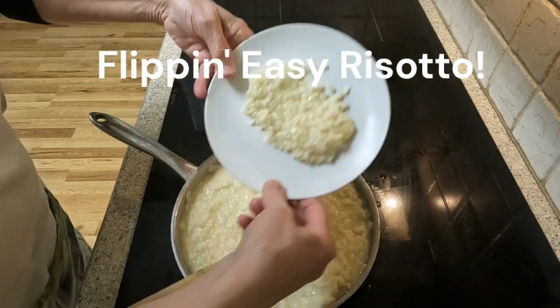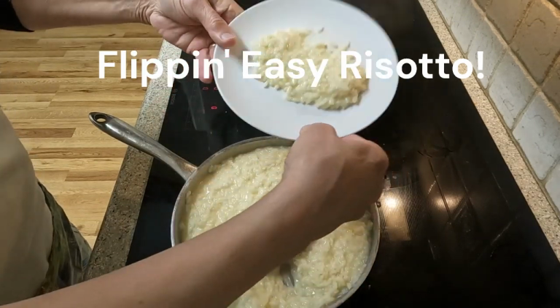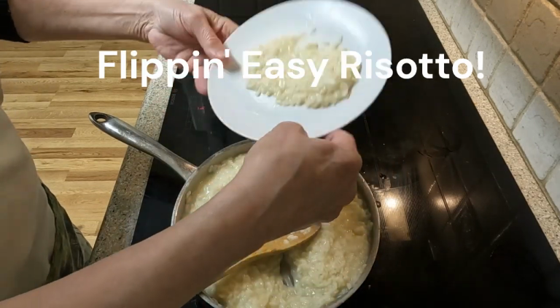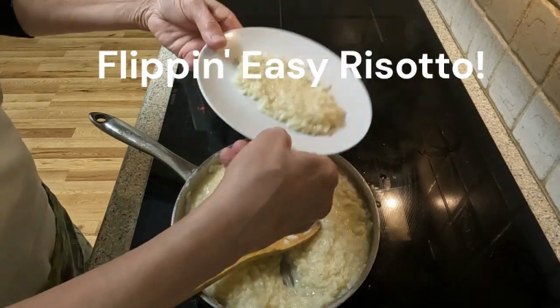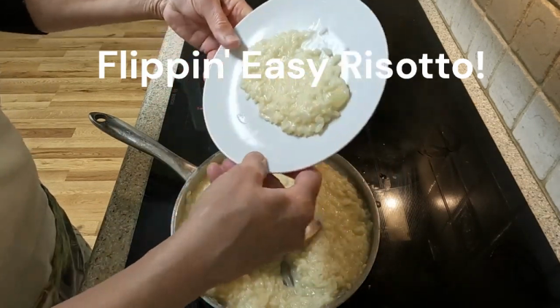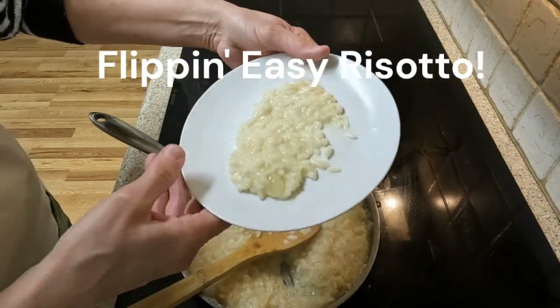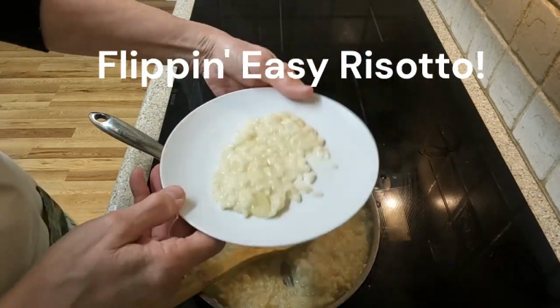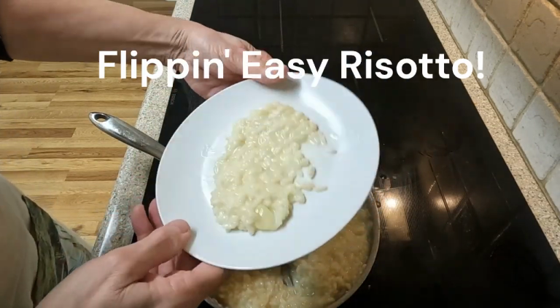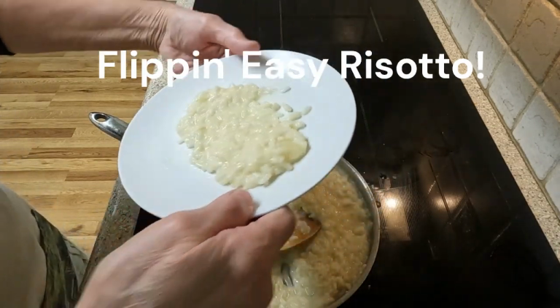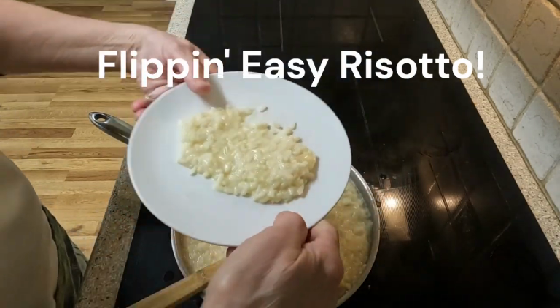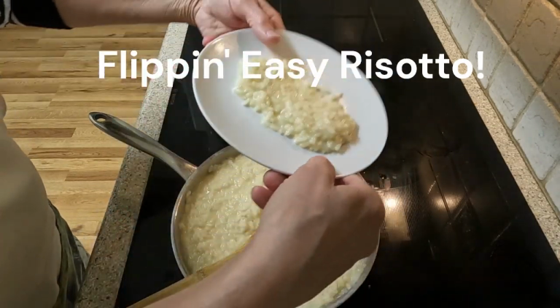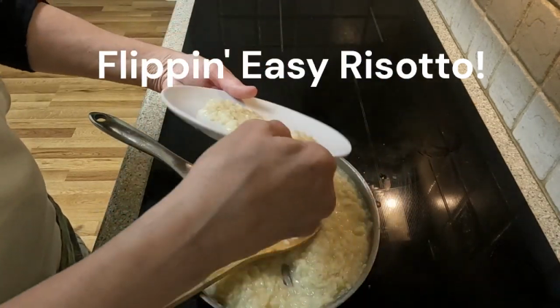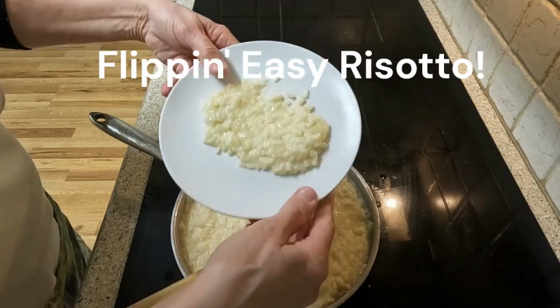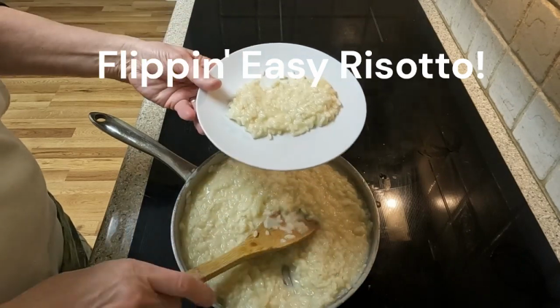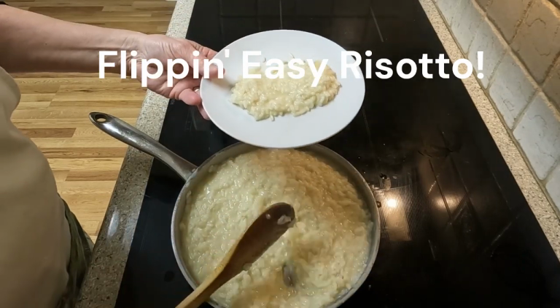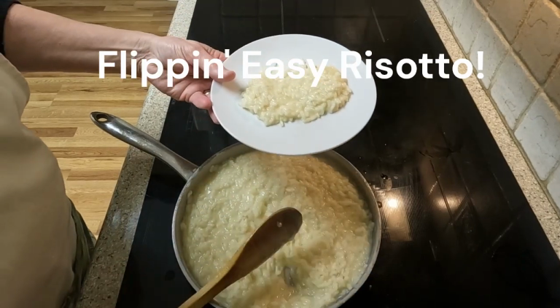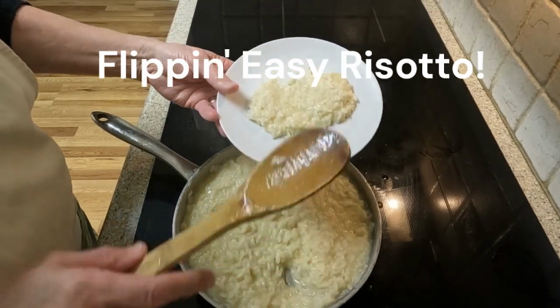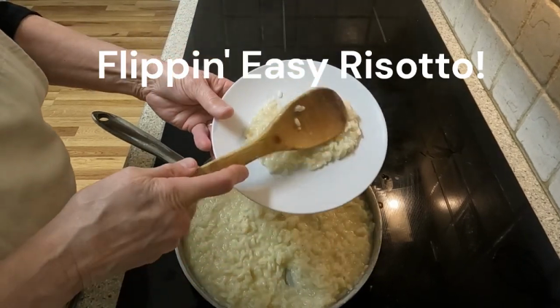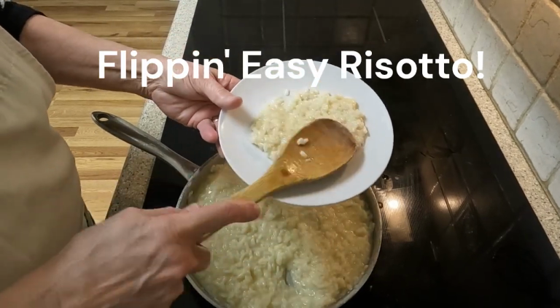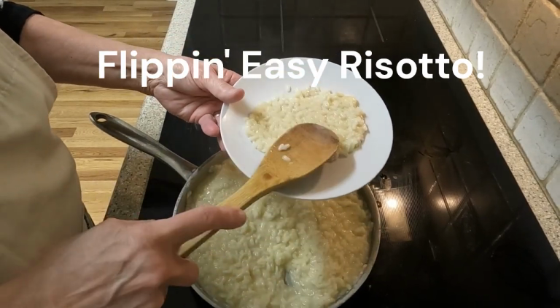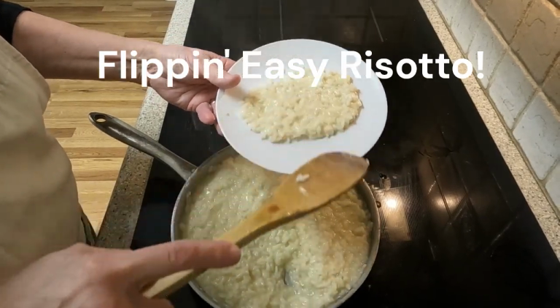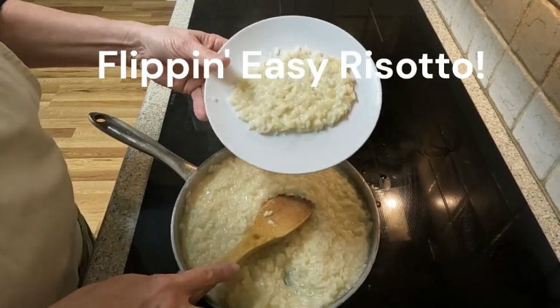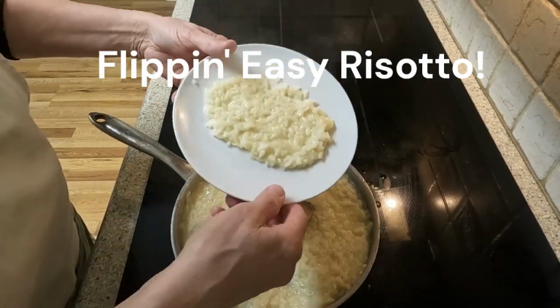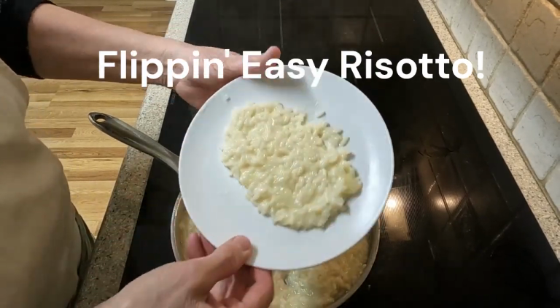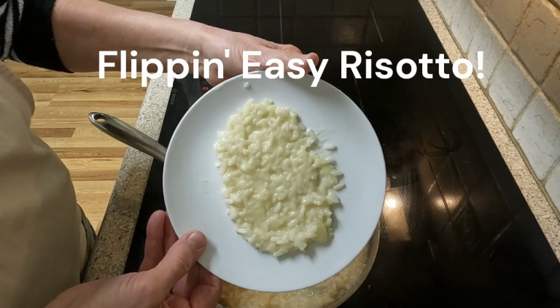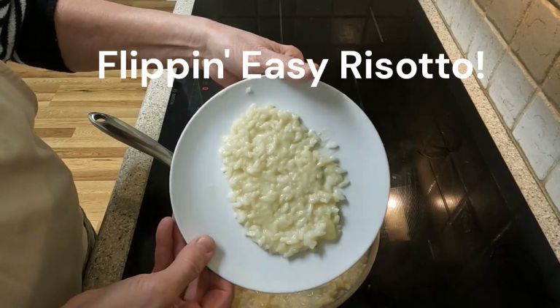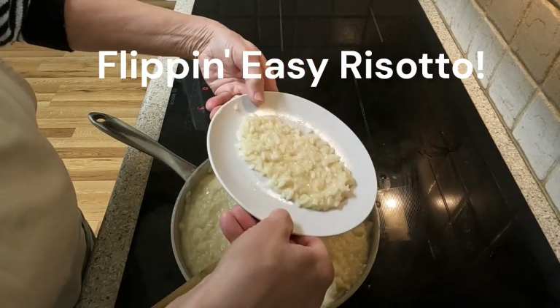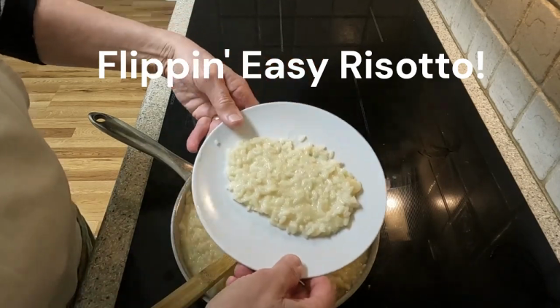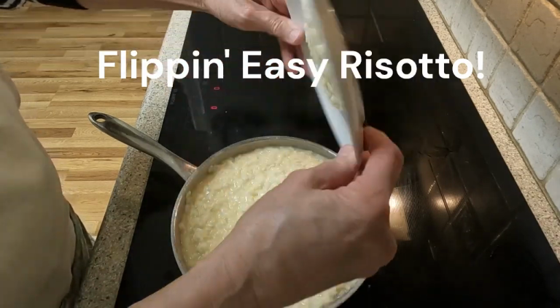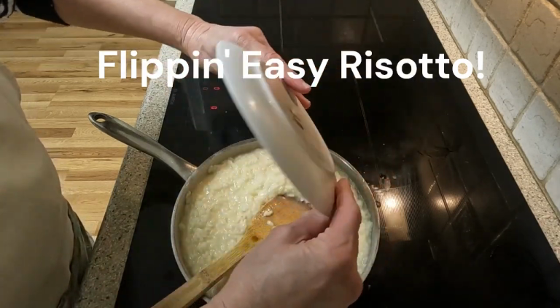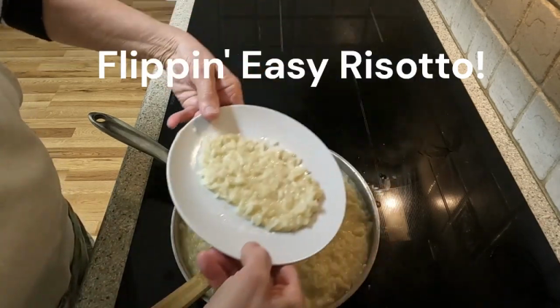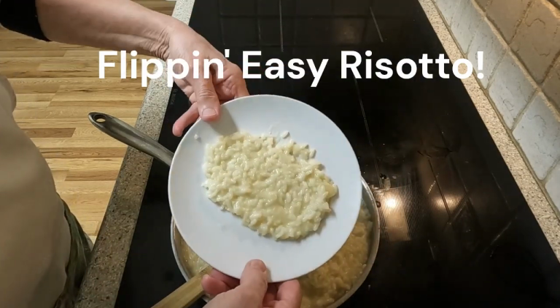Hello there, I am so happy you are here. I know you are a busy person and your time is valuable, so thanks for stopping by. This video I have for you today is about how to make risotto.